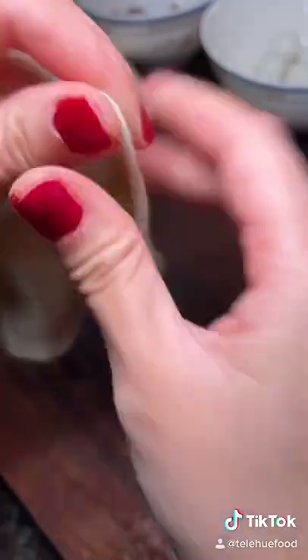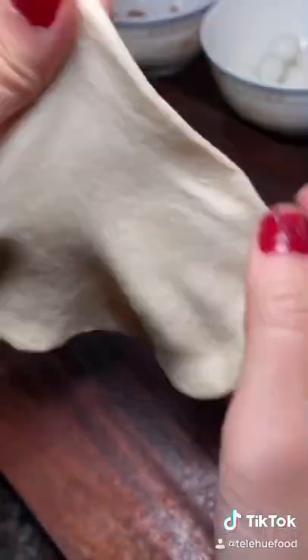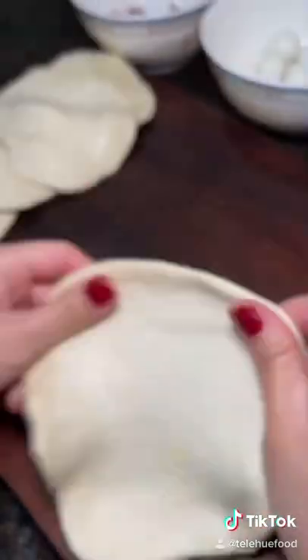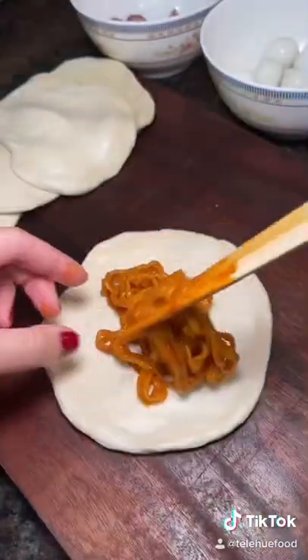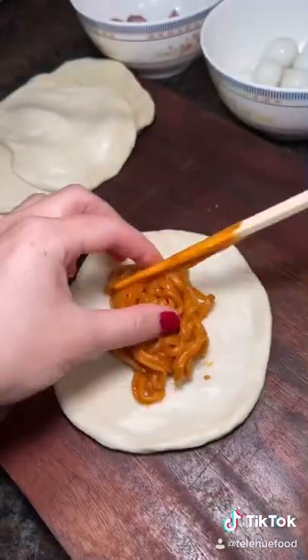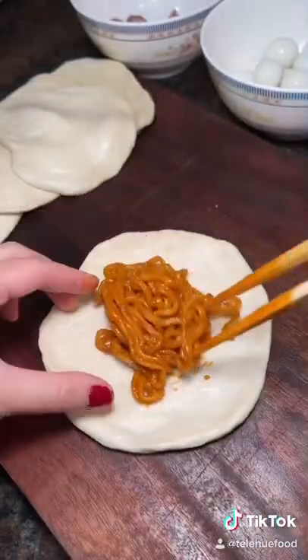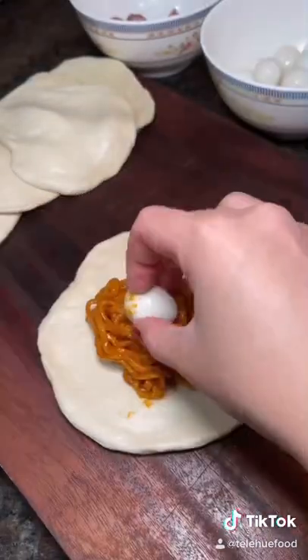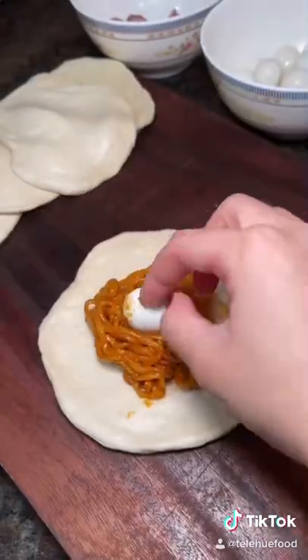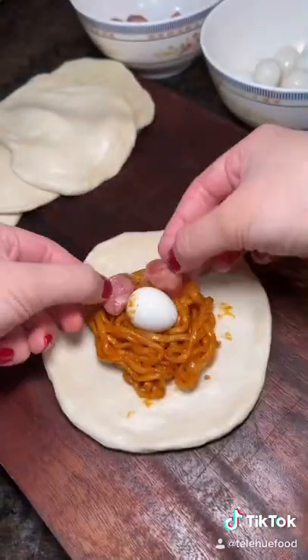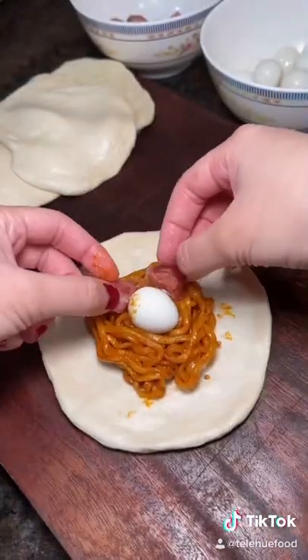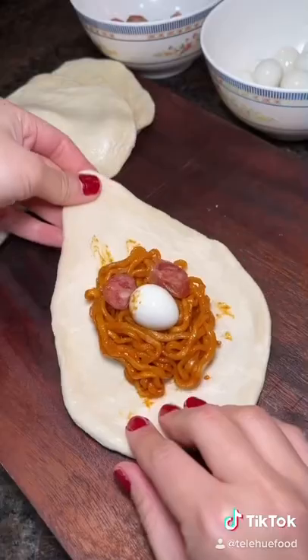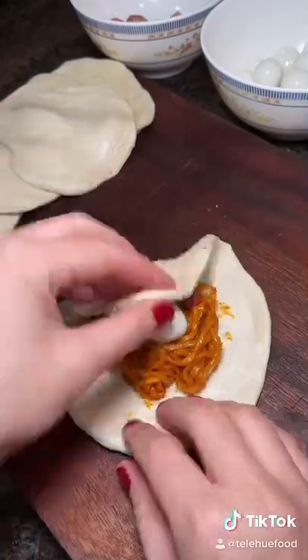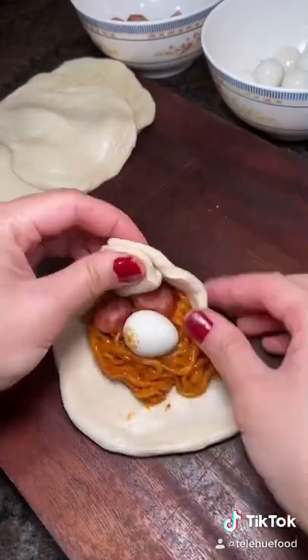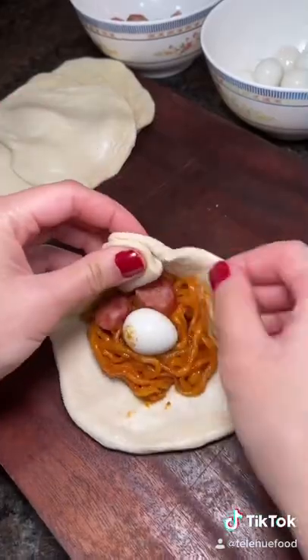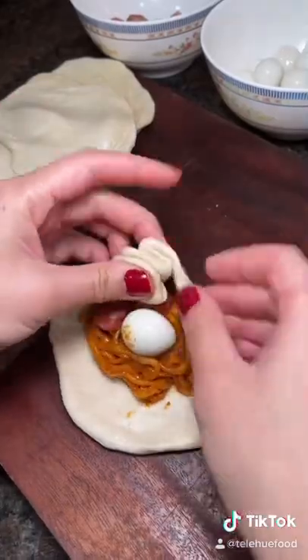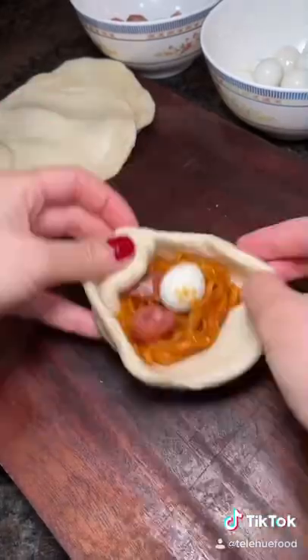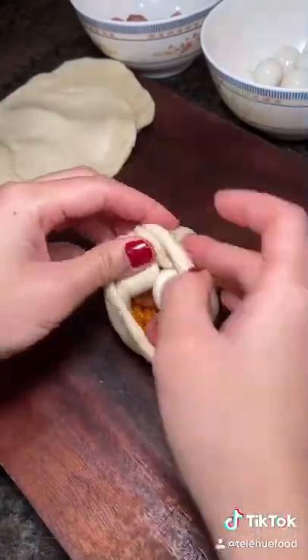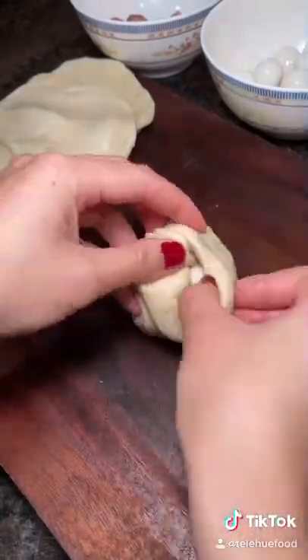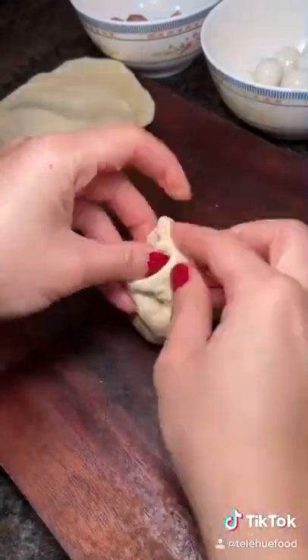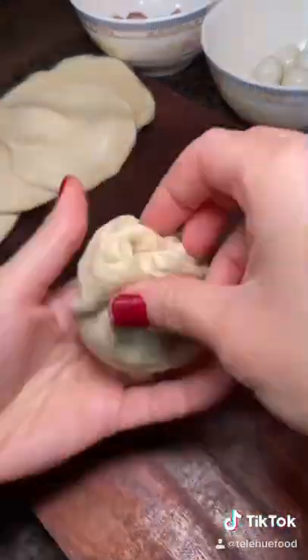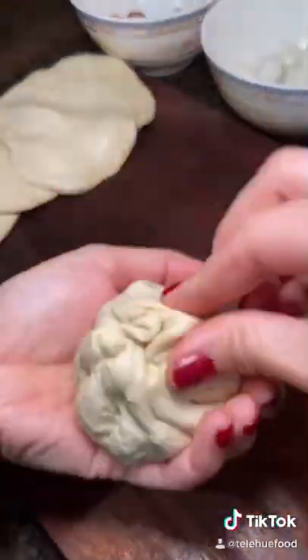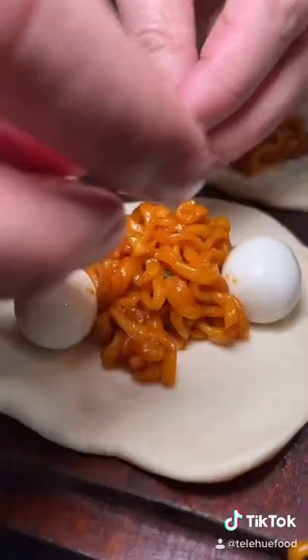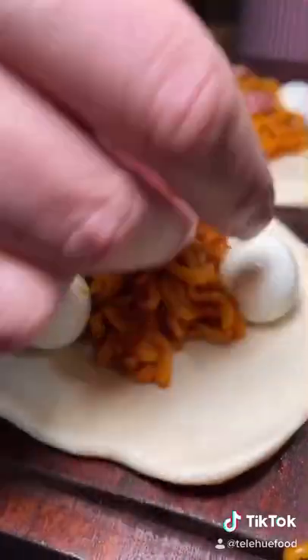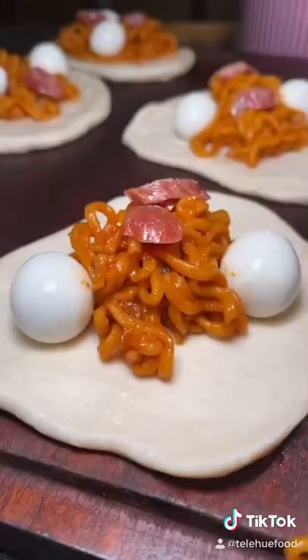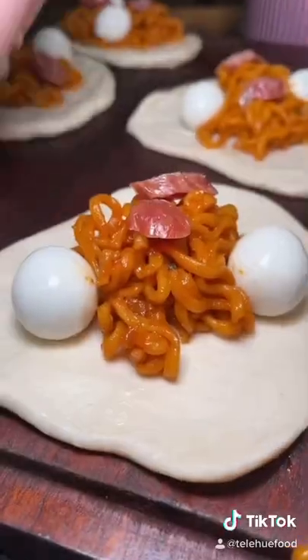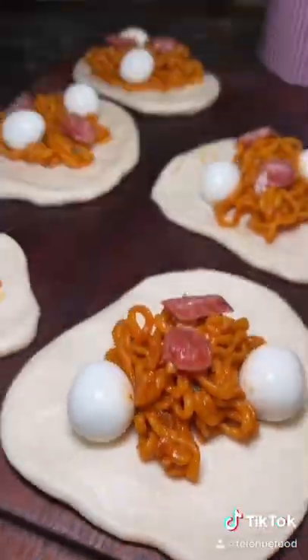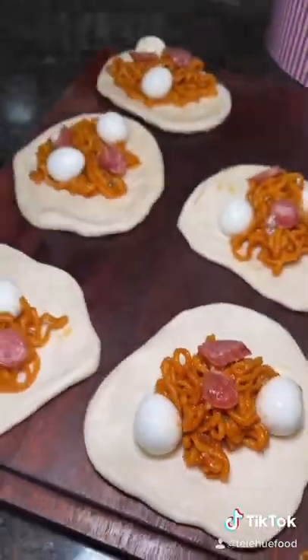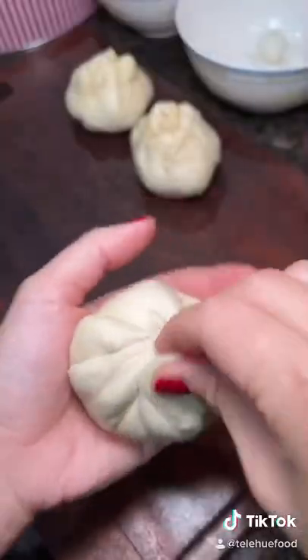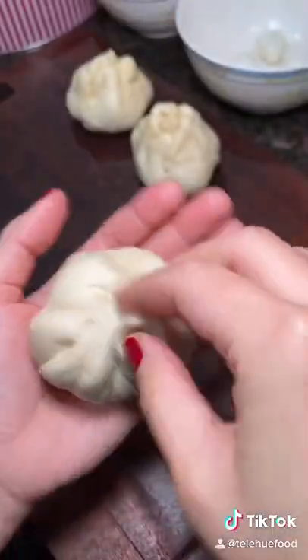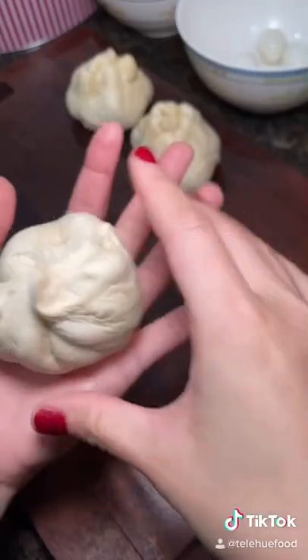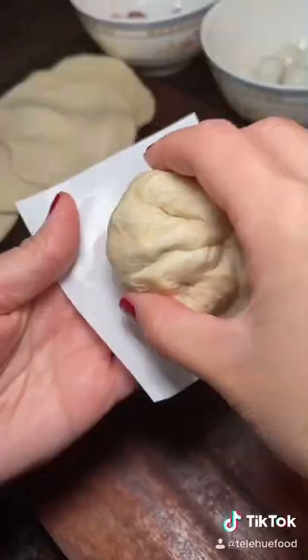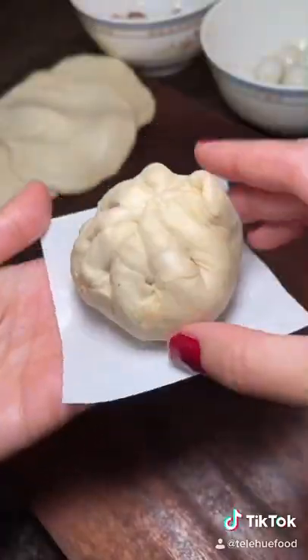Put the filling in the center of the dough, pick up one side of it, and do this folding method all the way around. Make sure you pinch and twist the top — if not, you'll have a hole that will open up in the steamer.